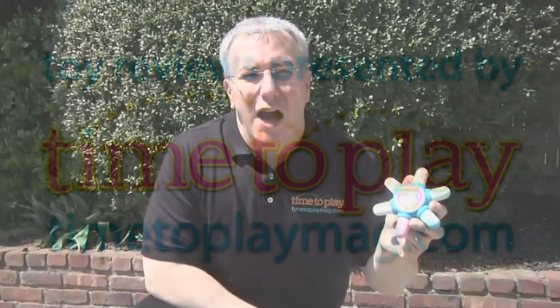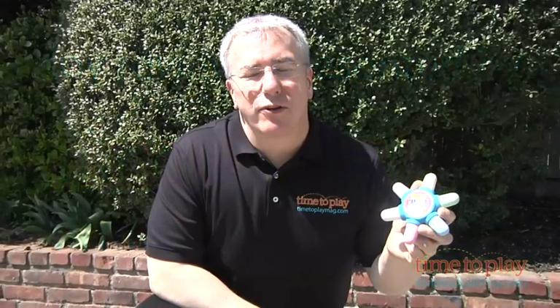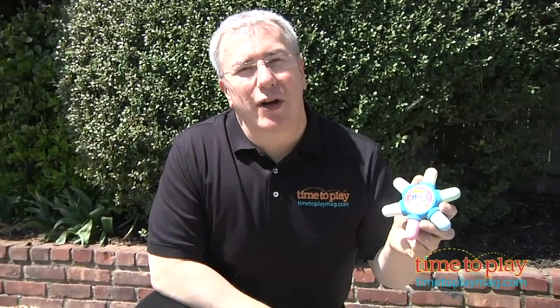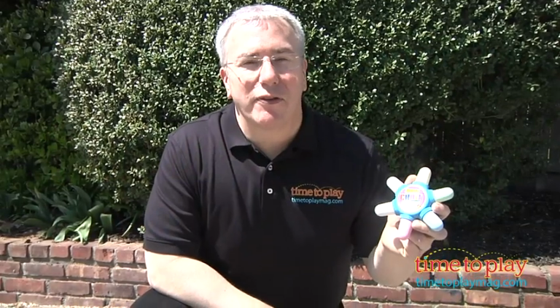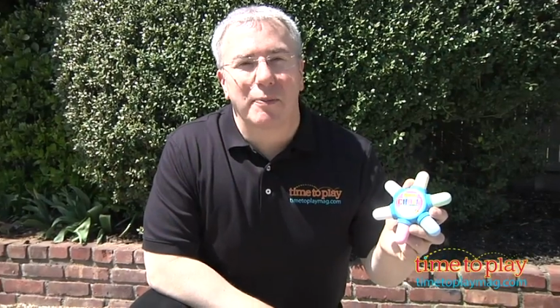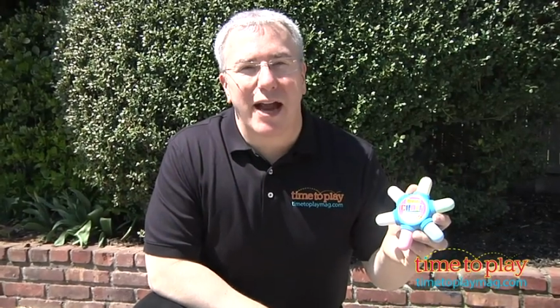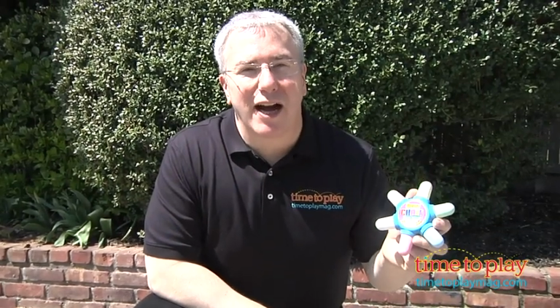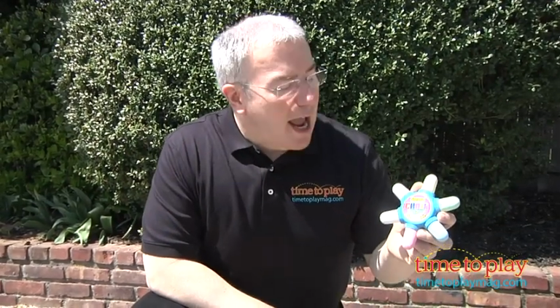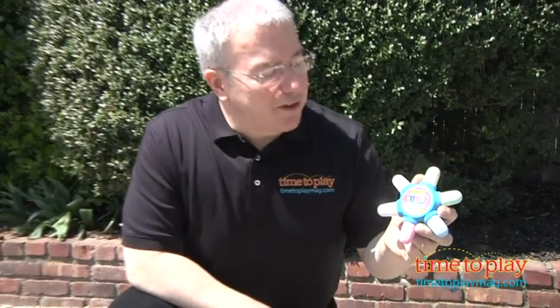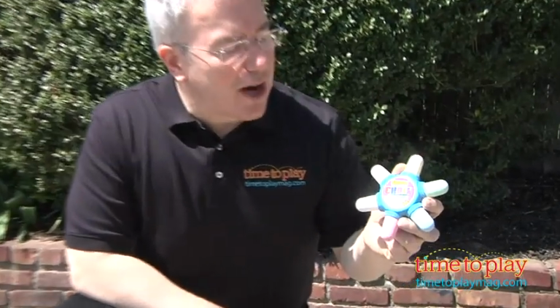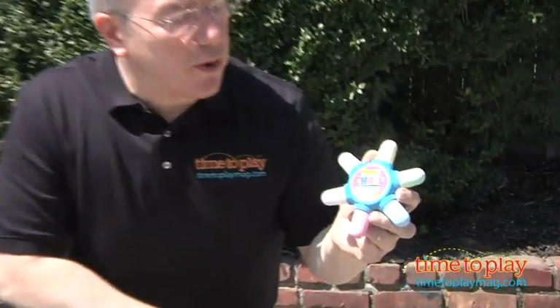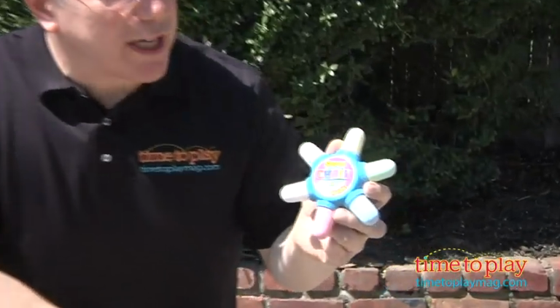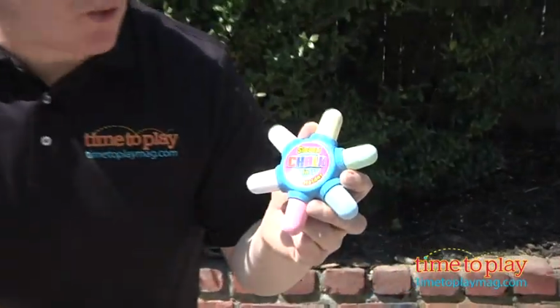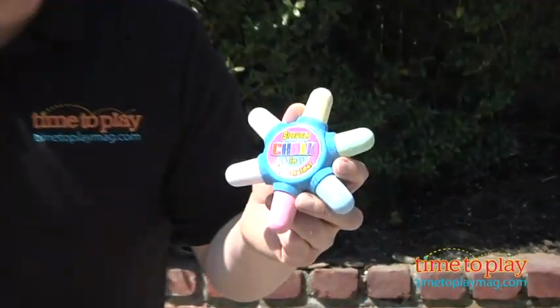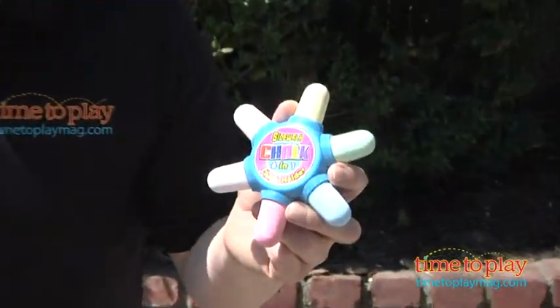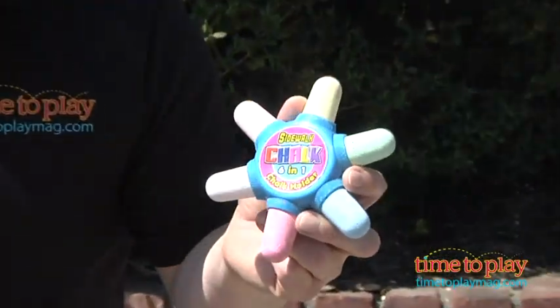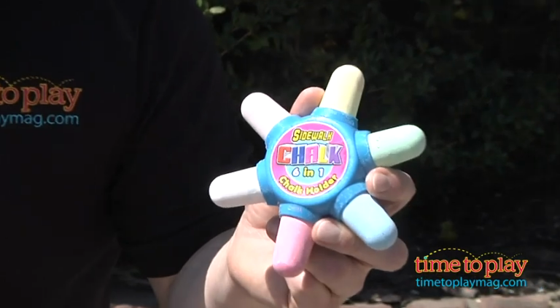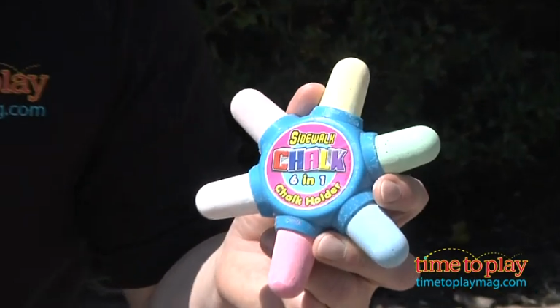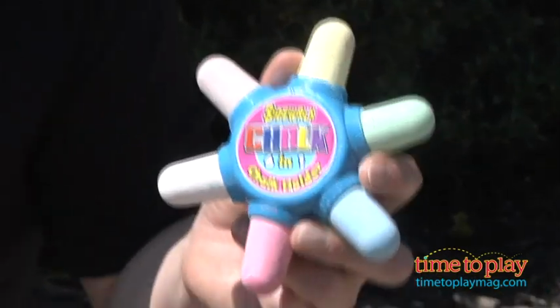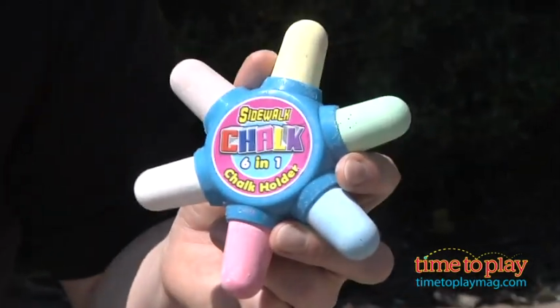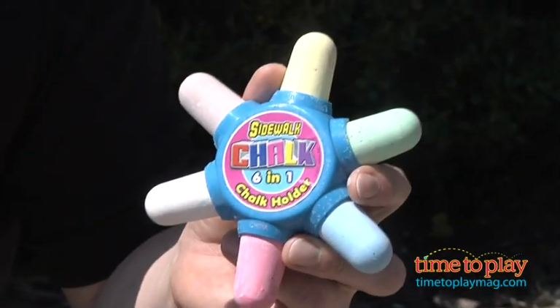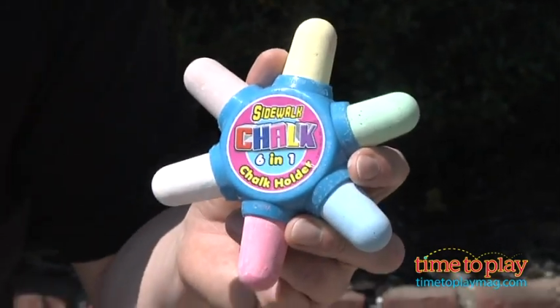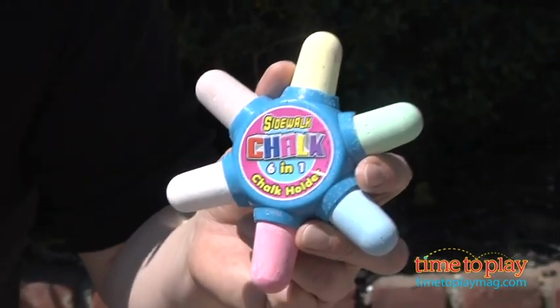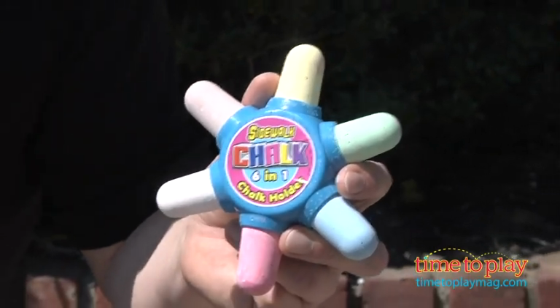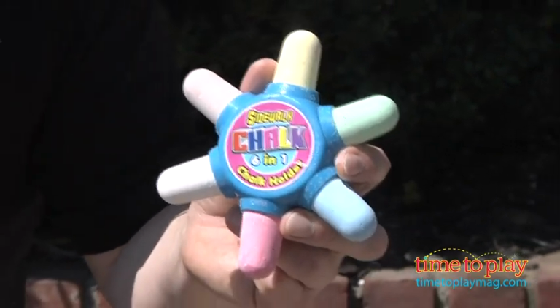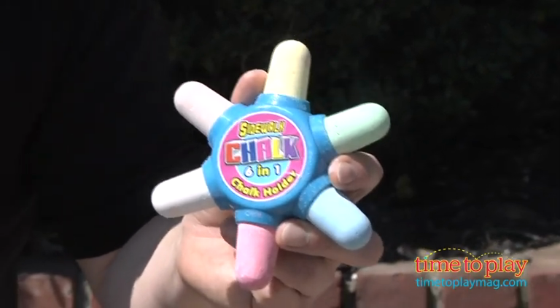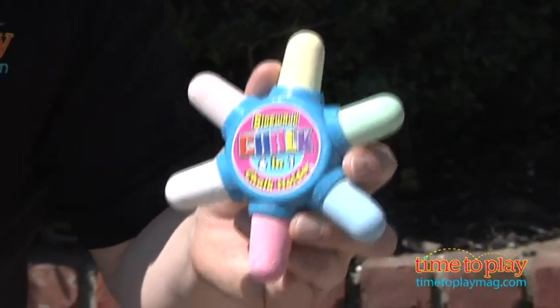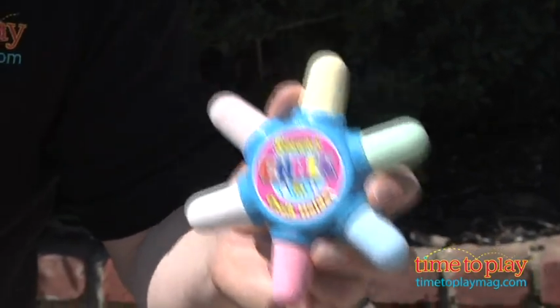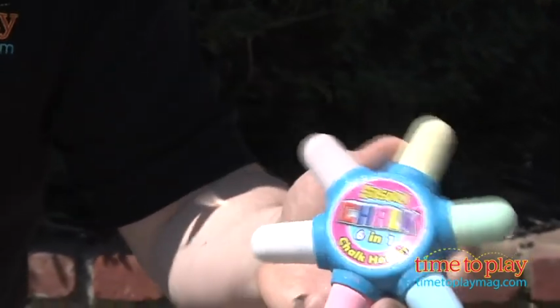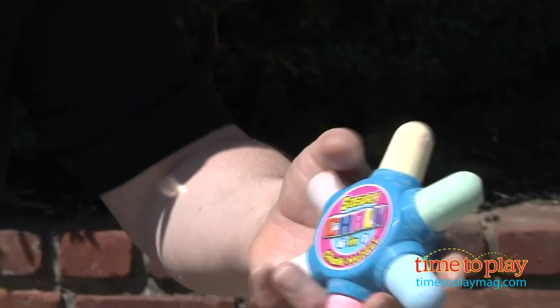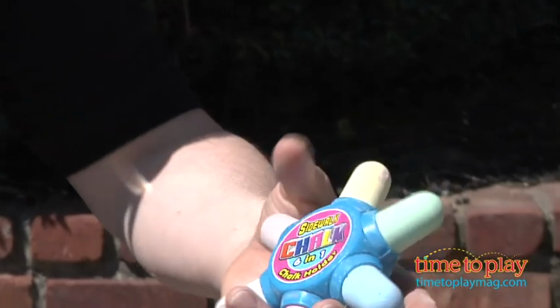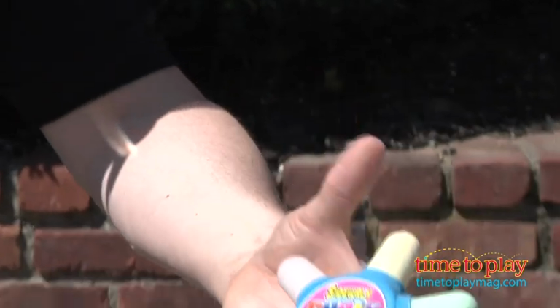Hi, it's Chris the Toy Guy from TimeToPlayMag.com, and this is the J. Roo 6-in-1 Chalk Holder for Sidewalk Chalk. It's designed for little kids ages 3 and up, and it's ingenious in that it is easy for them to grasp.